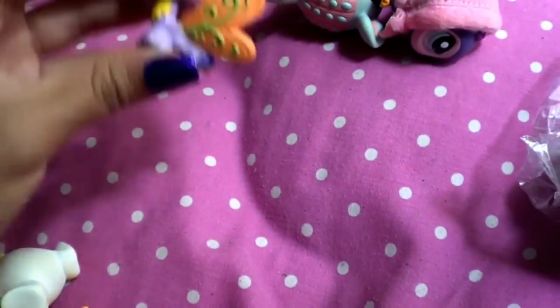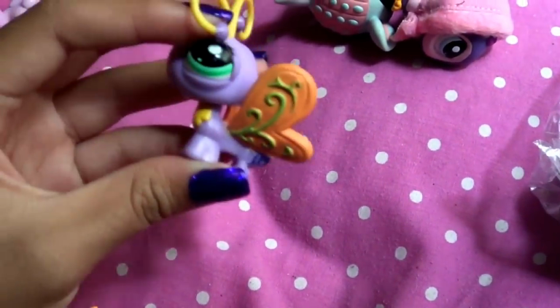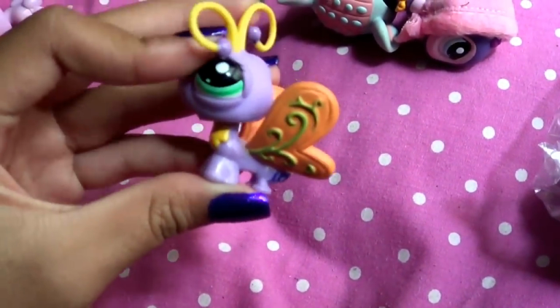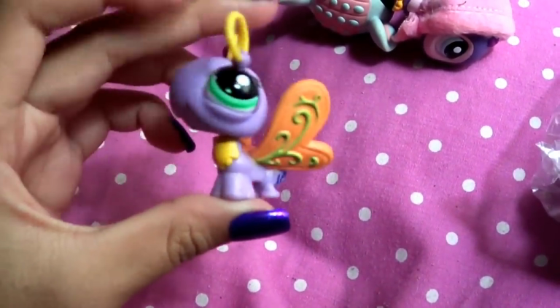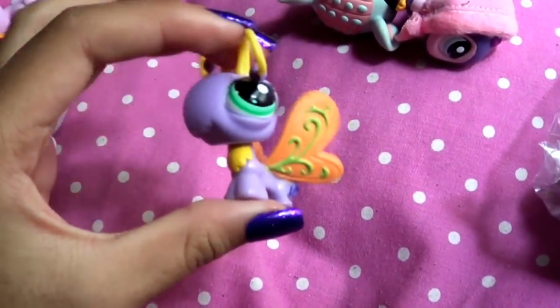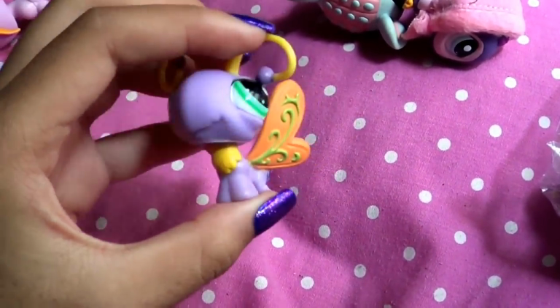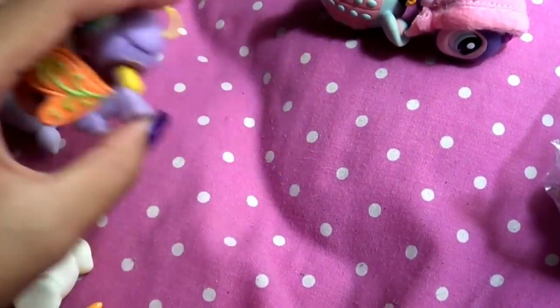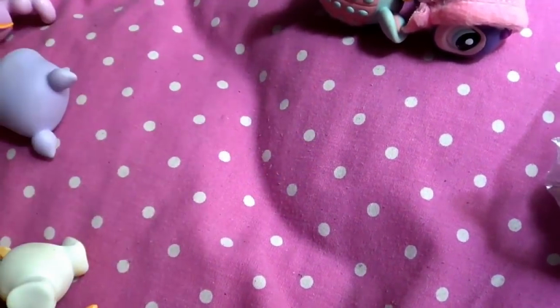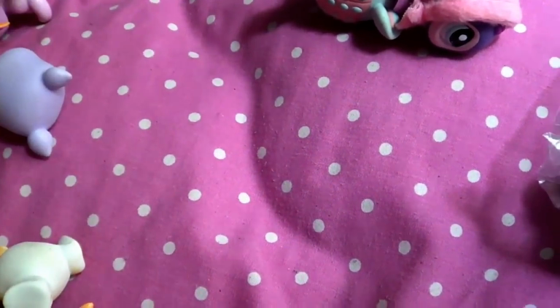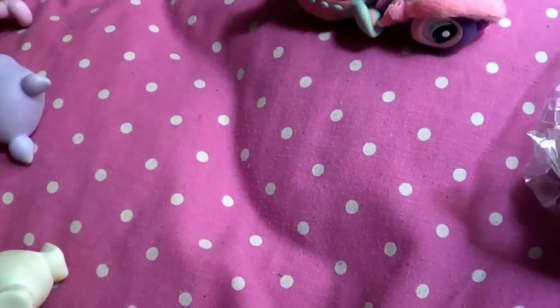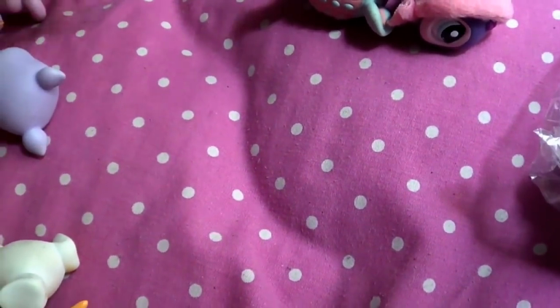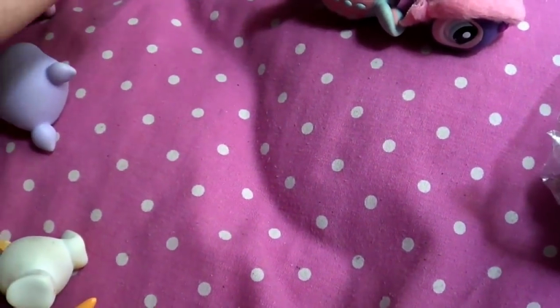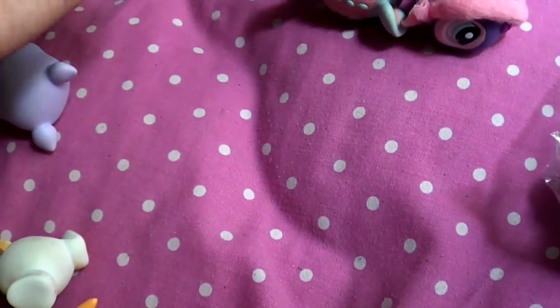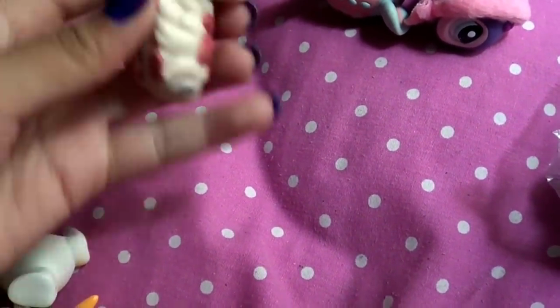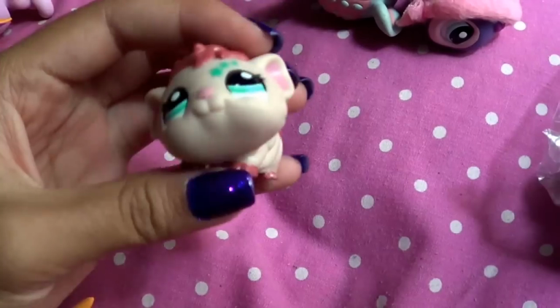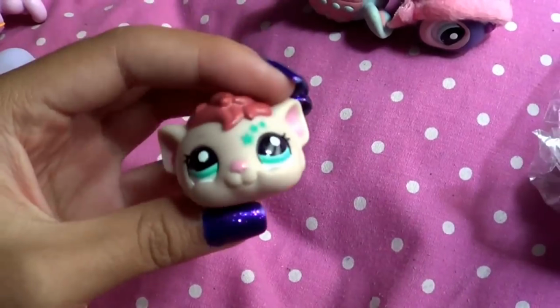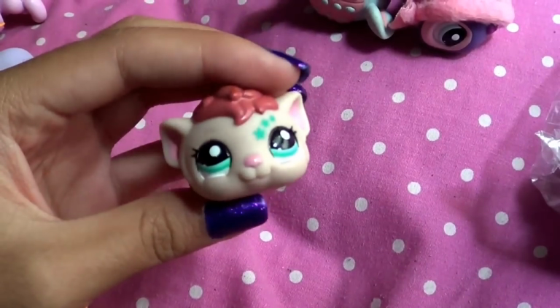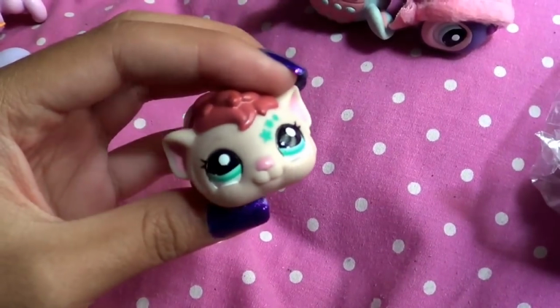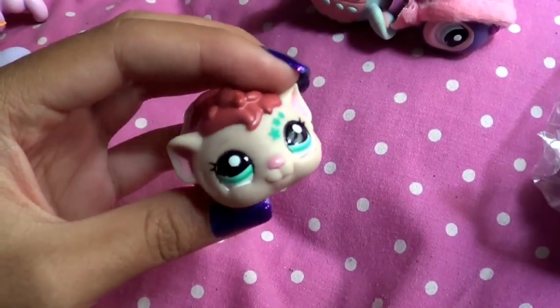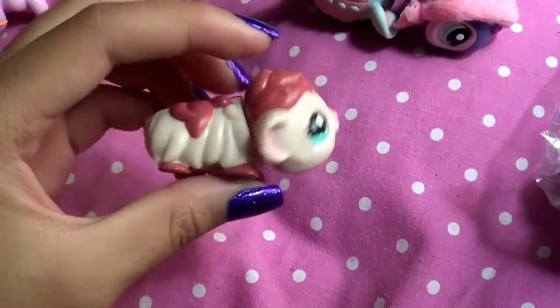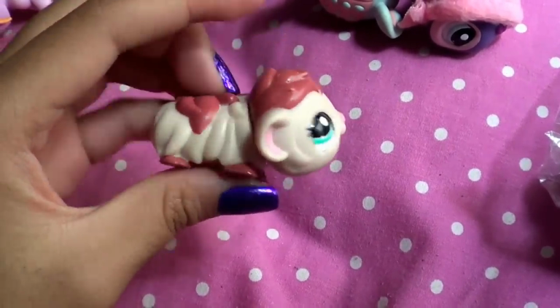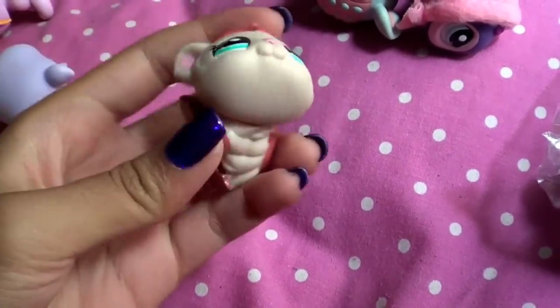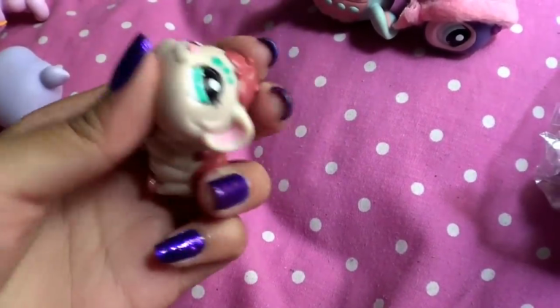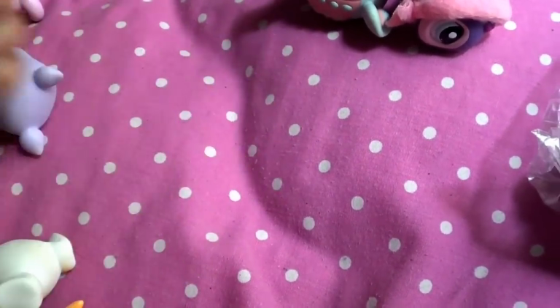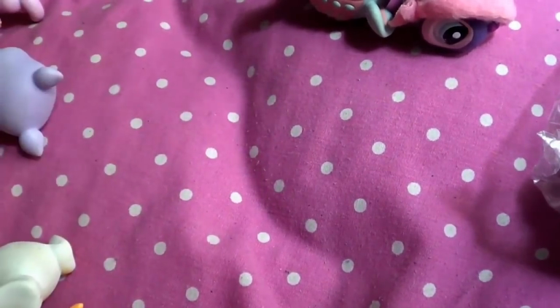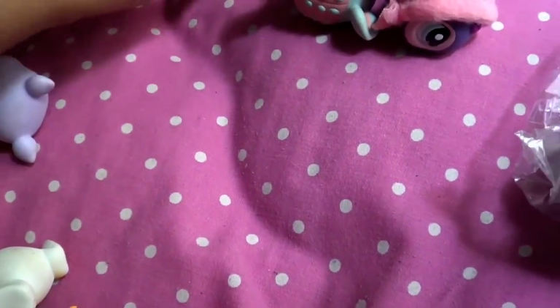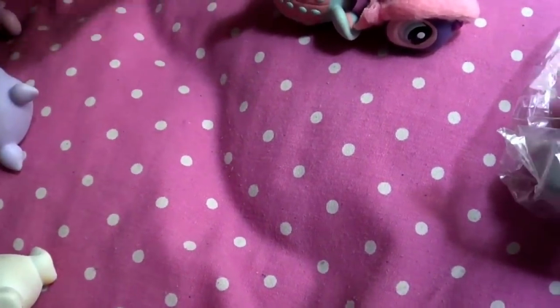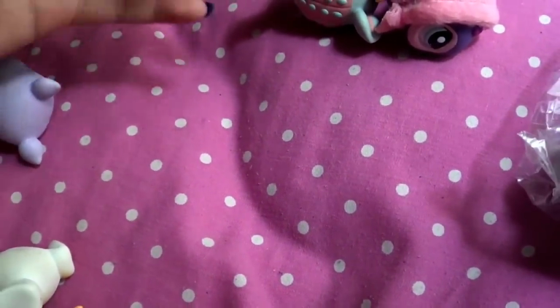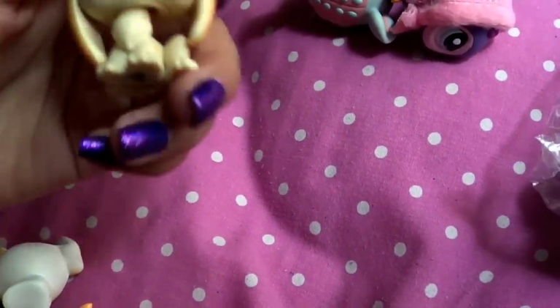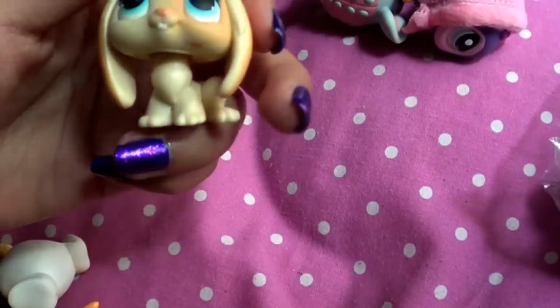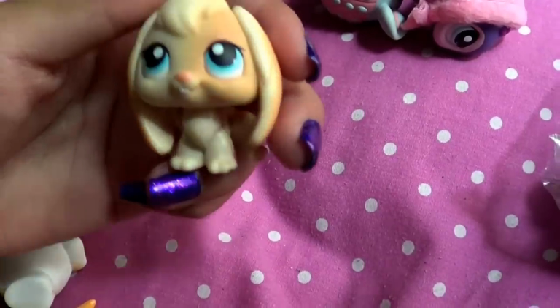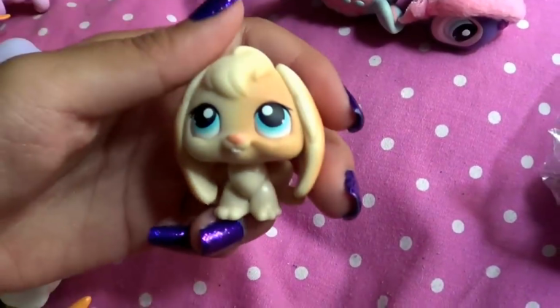This butterfly, which I think I already have. This really cute guinea pig. And this buddy.